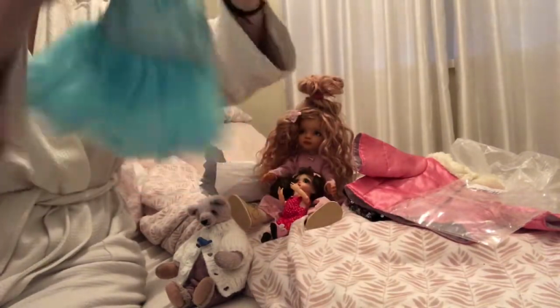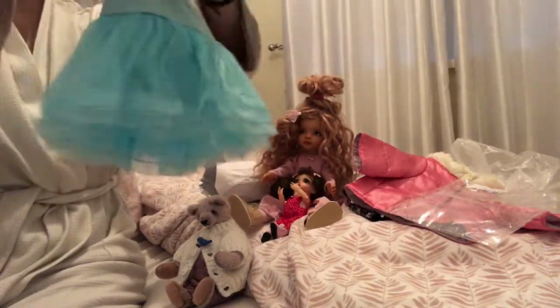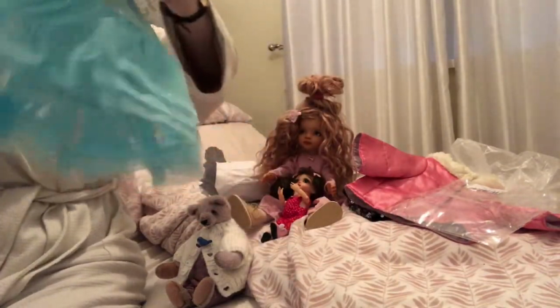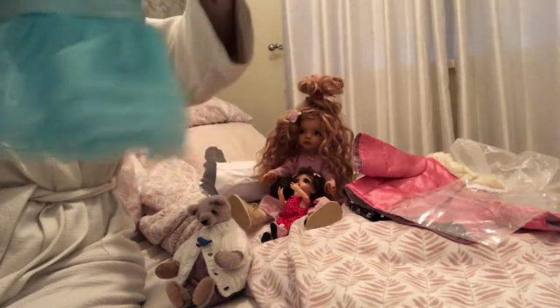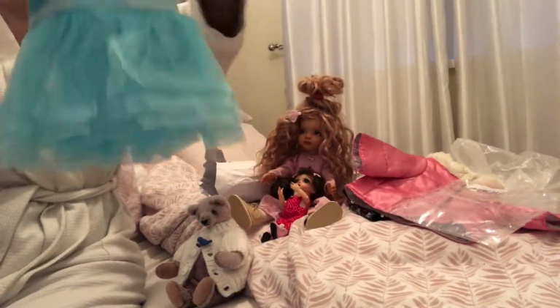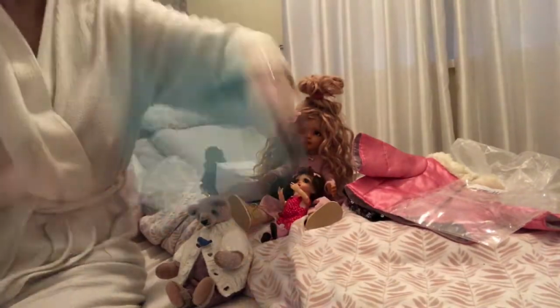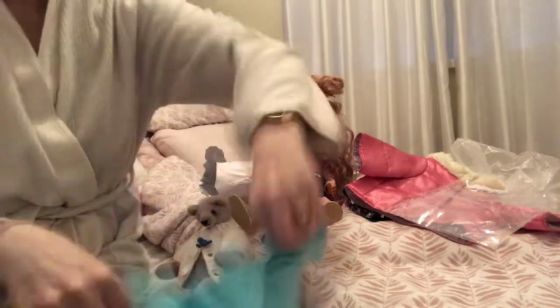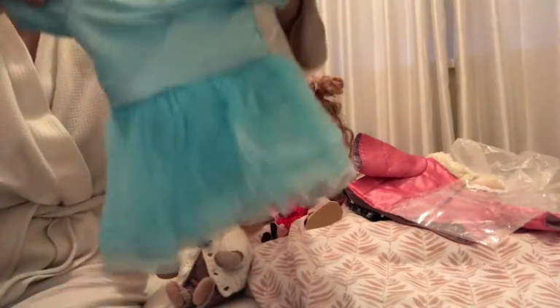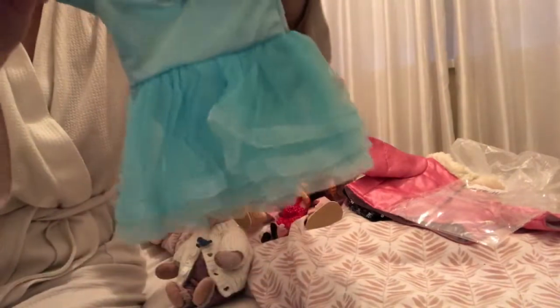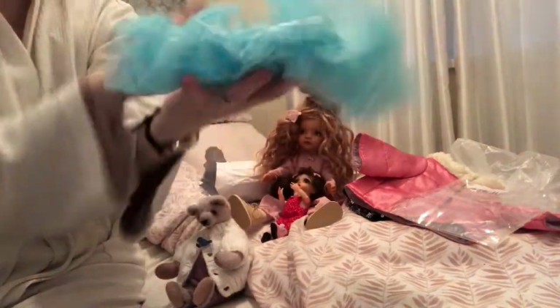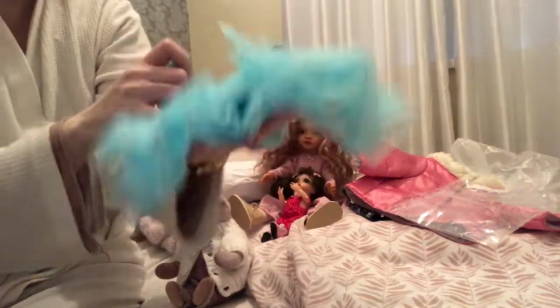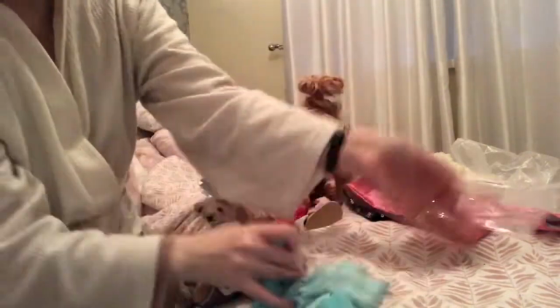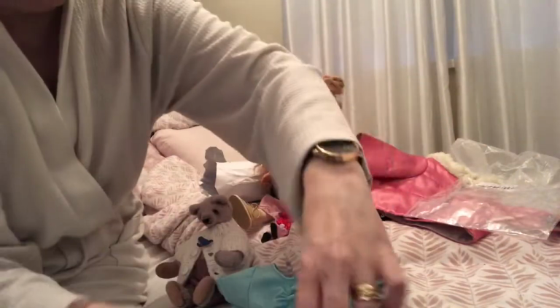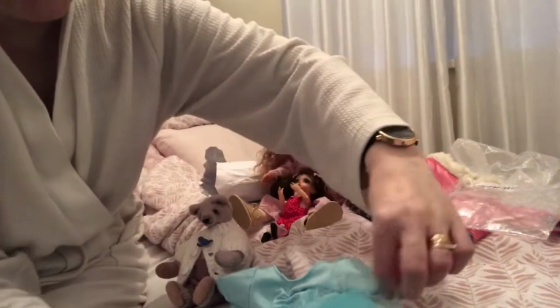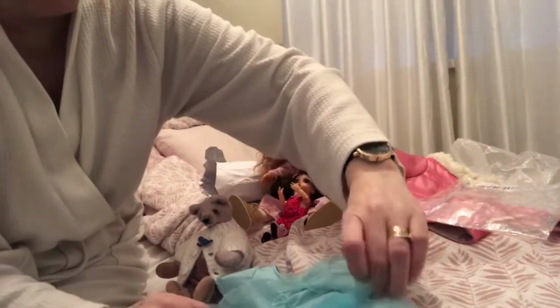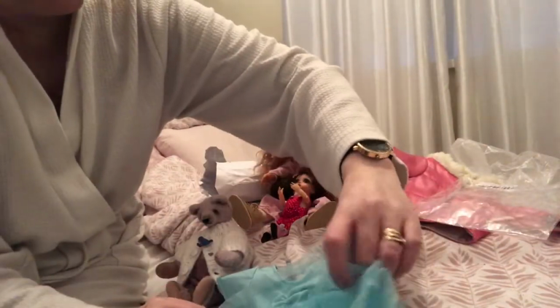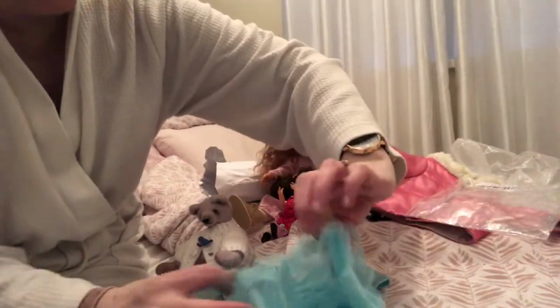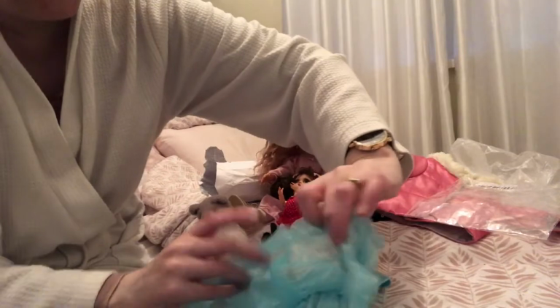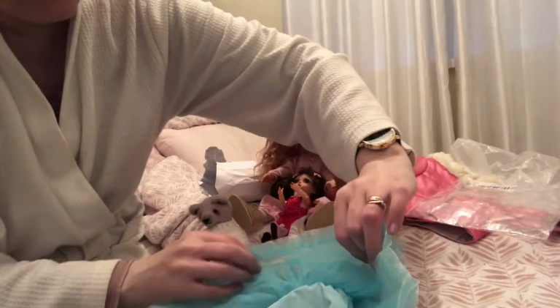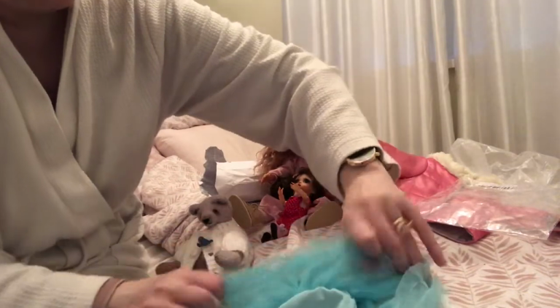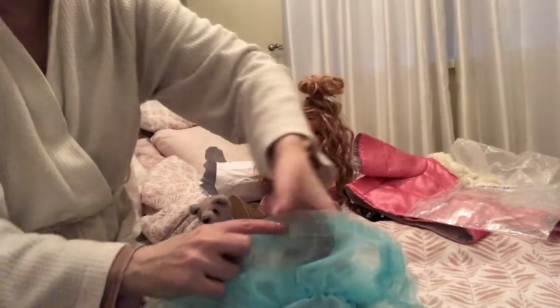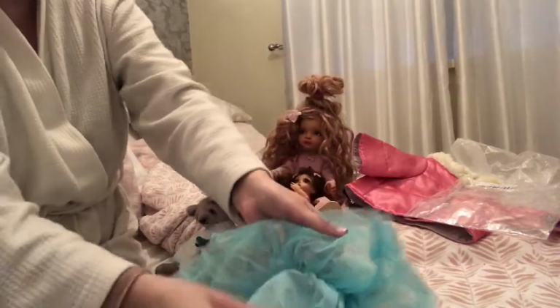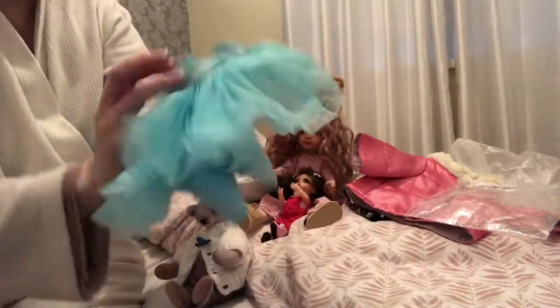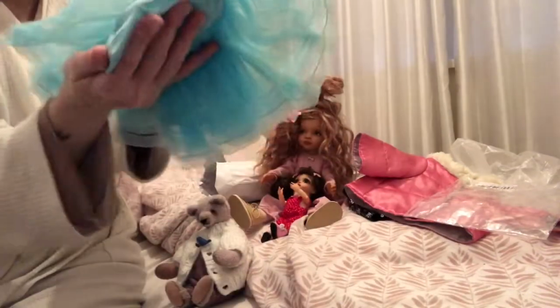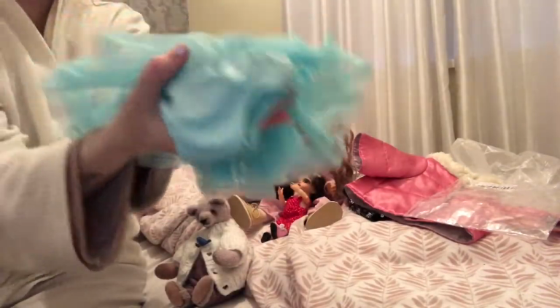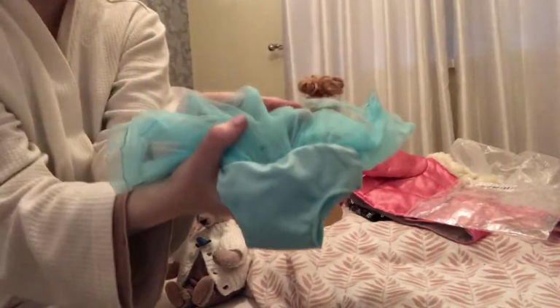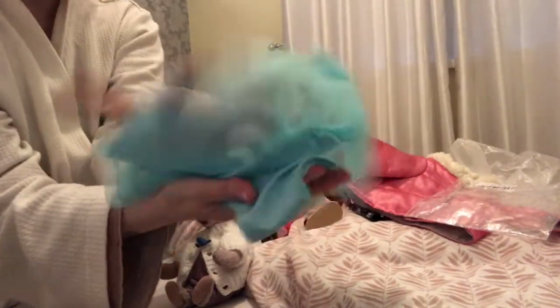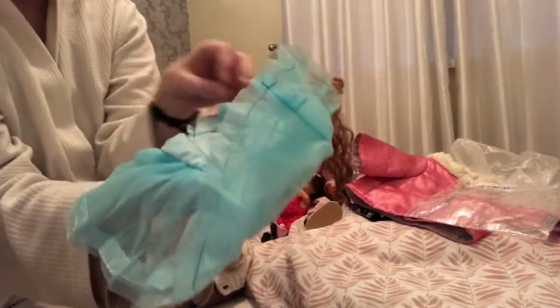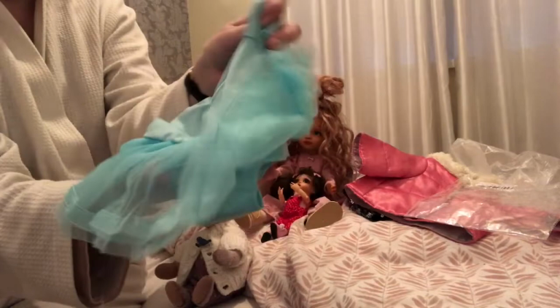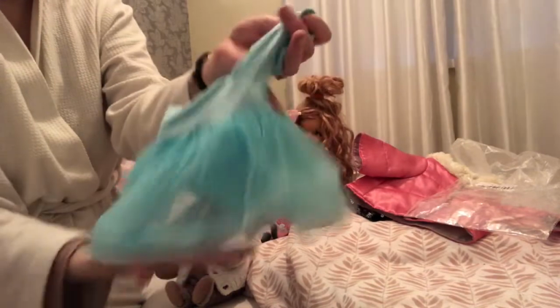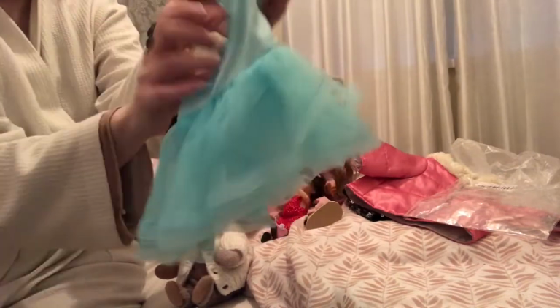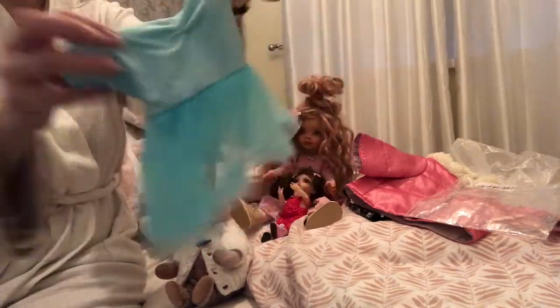That is so cute. I'm going to steam it a little bit. It's got one, two, three — three layers. And it's got little pants underneath. Look at that color.